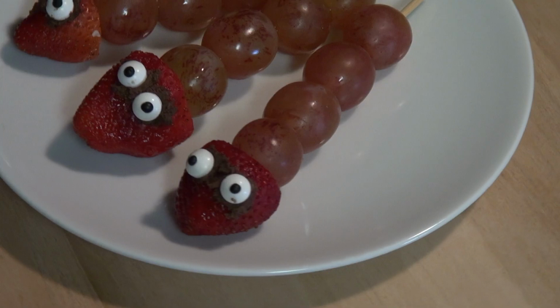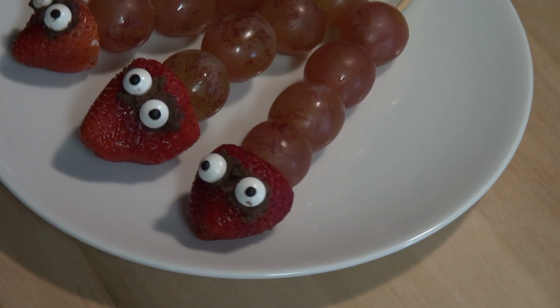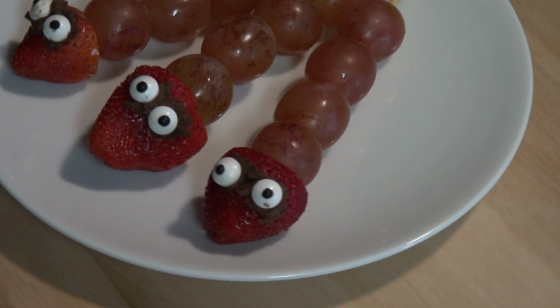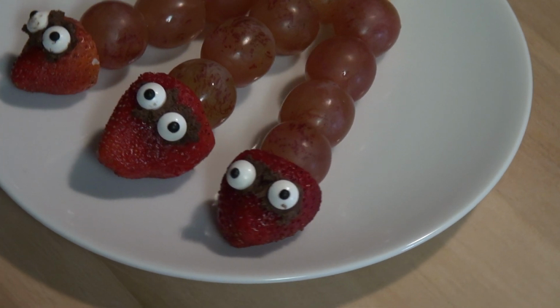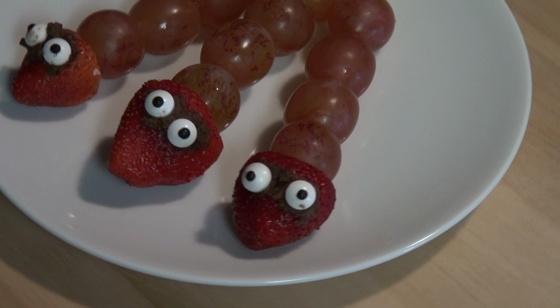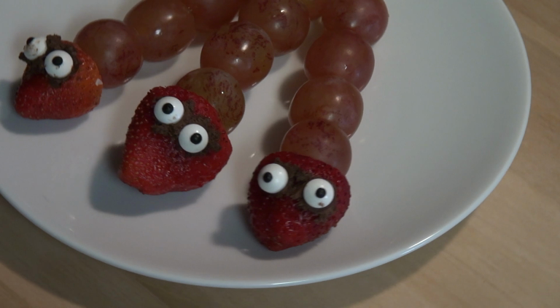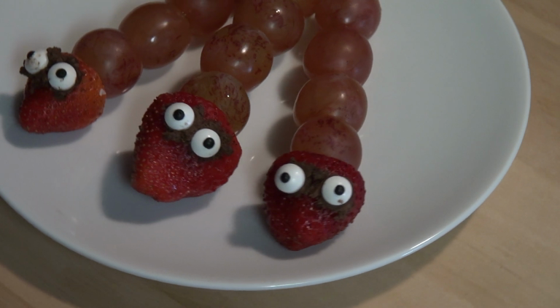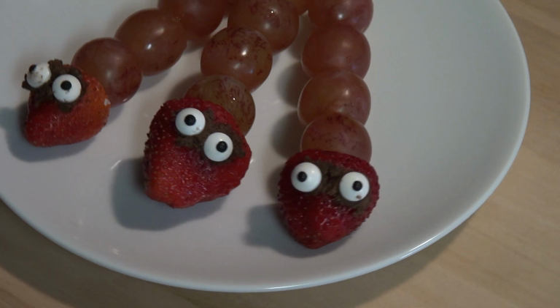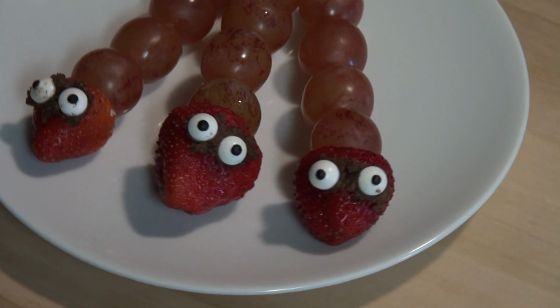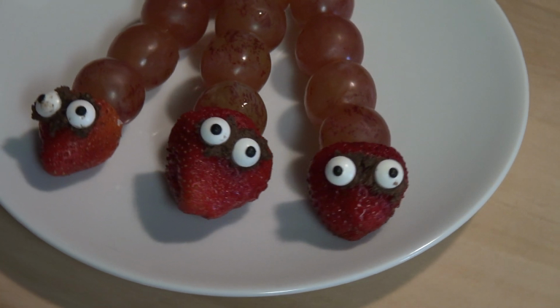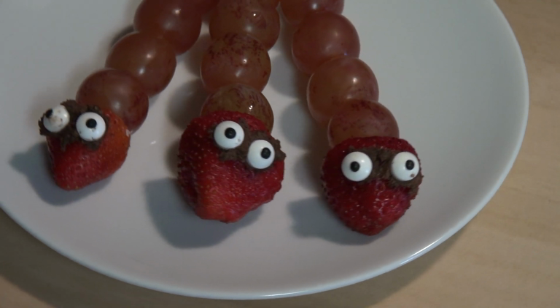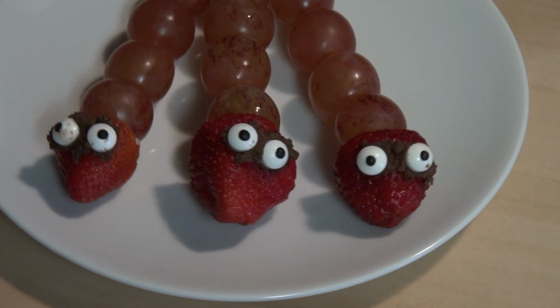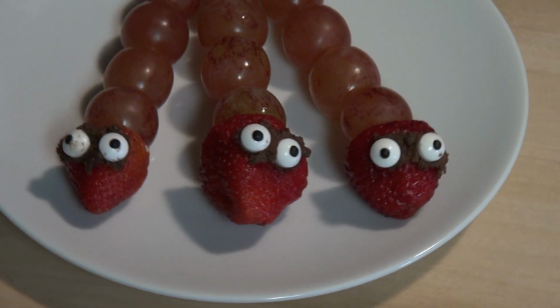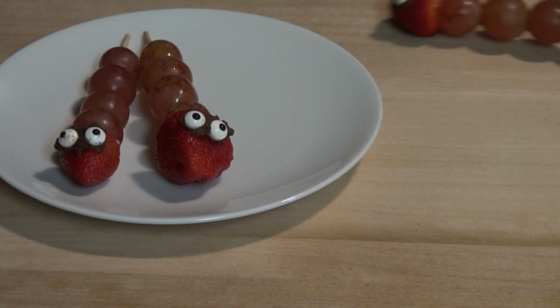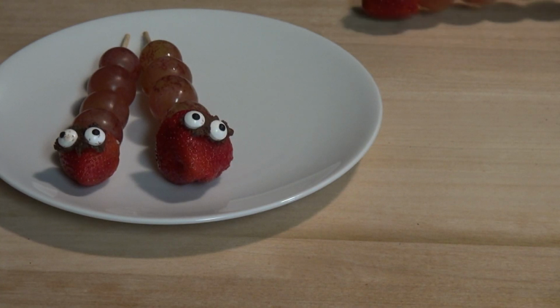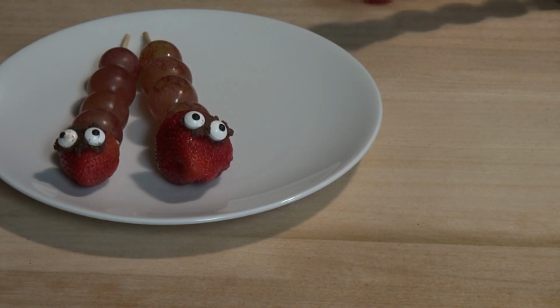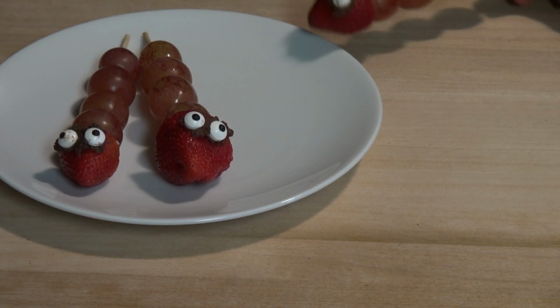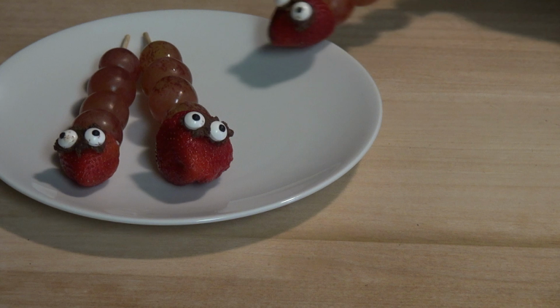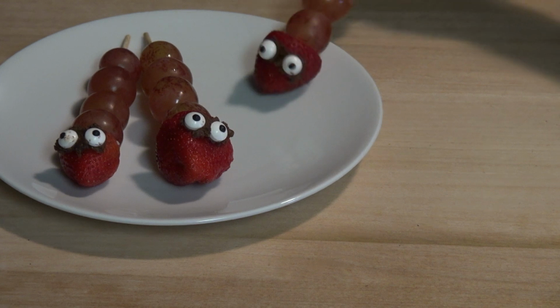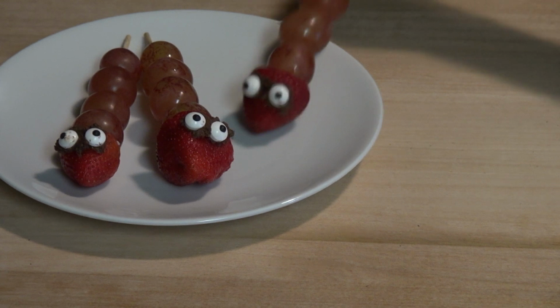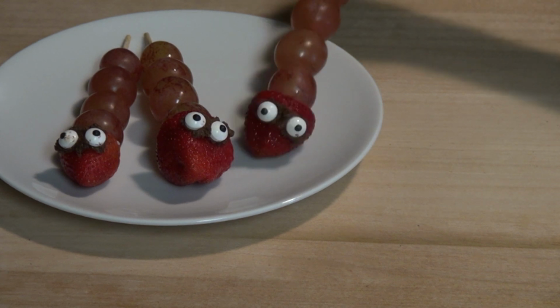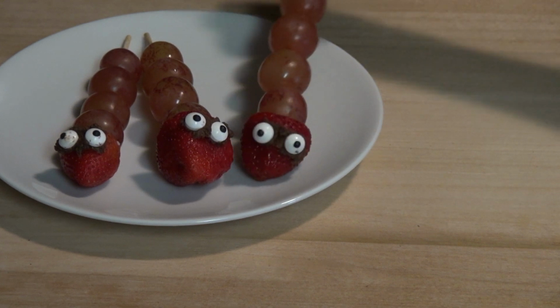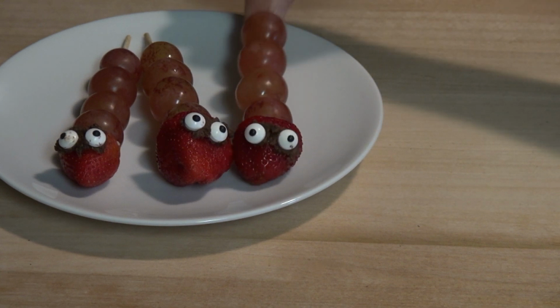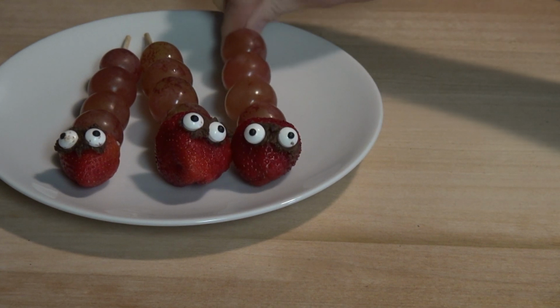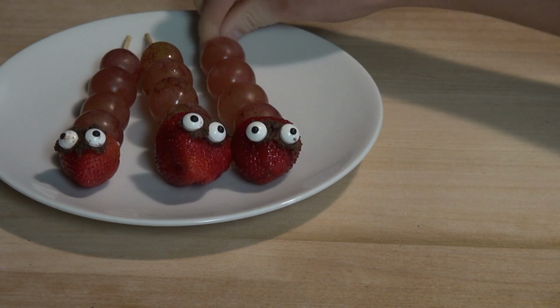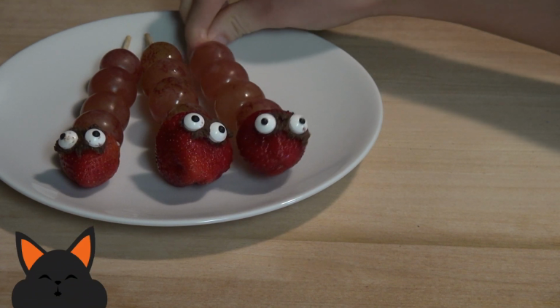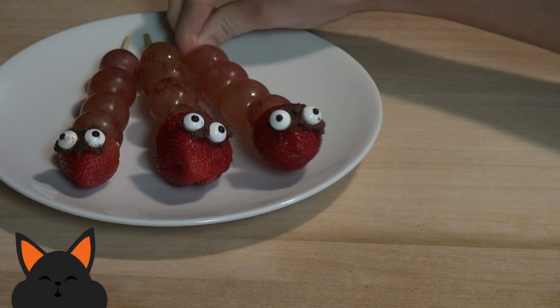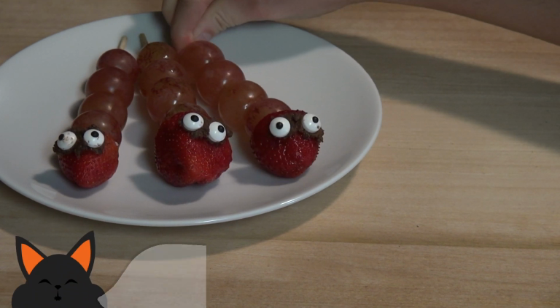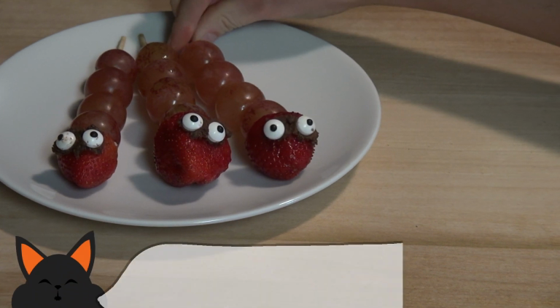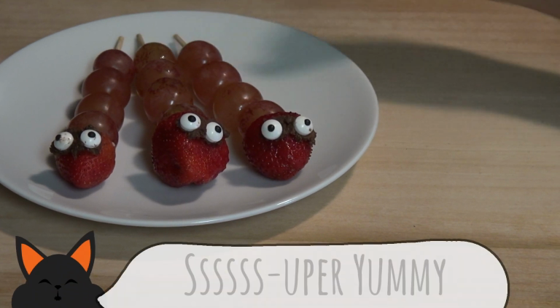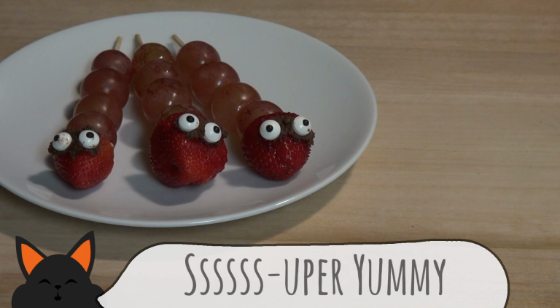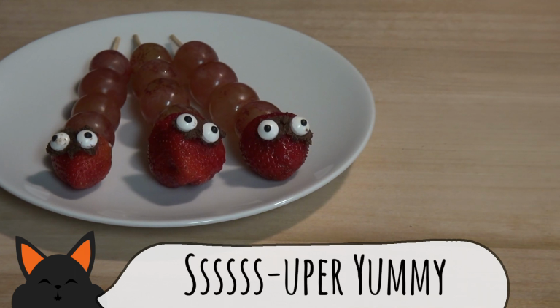To start us off, we have a beautiful reptilian kebab bound to make the hair on the back of your neck stand up. A couple of grapes, a strawberry, and a little frosting to make sure those unblinking candy eyeballs don't fall off. Just make sure they don't go slithering off your table.